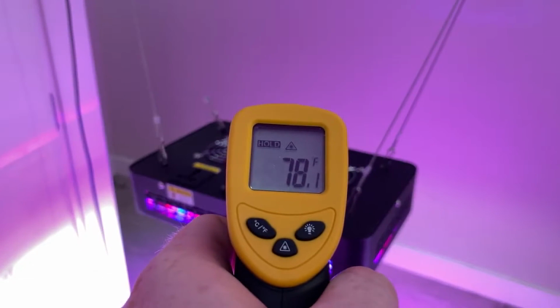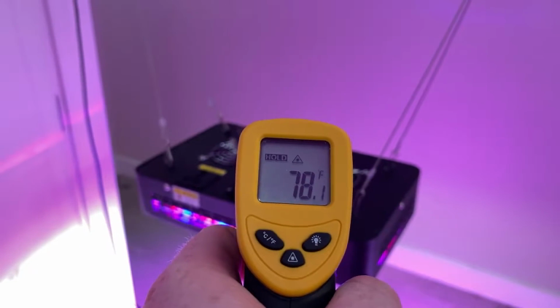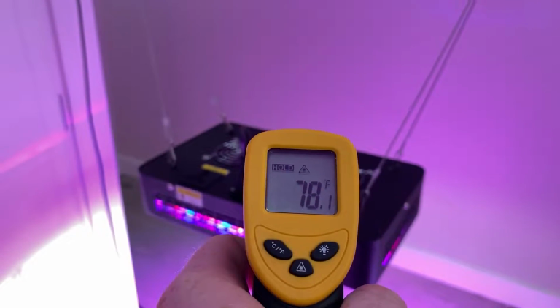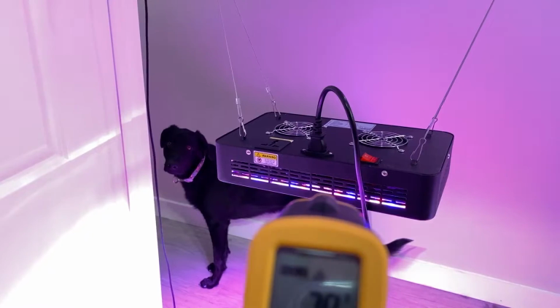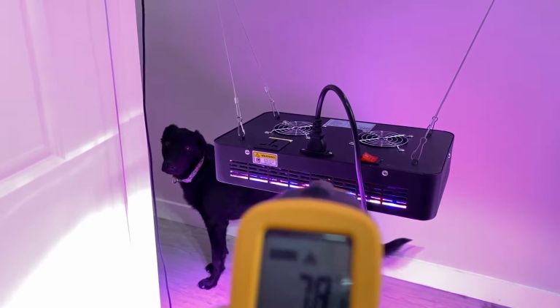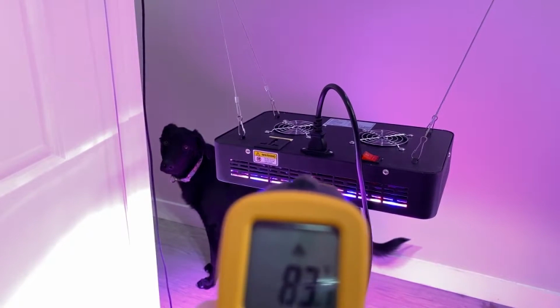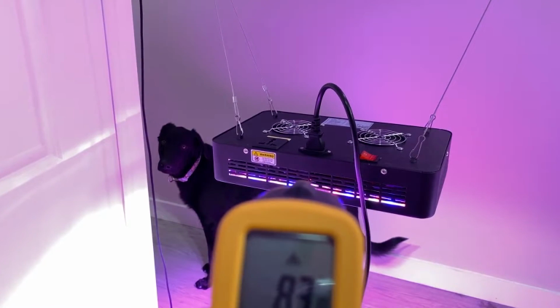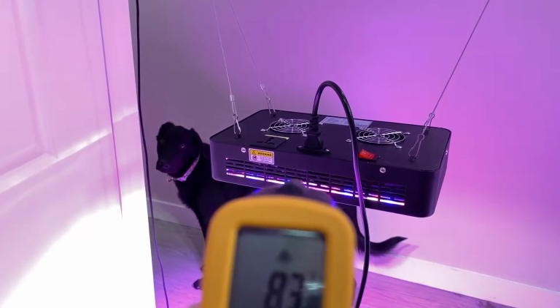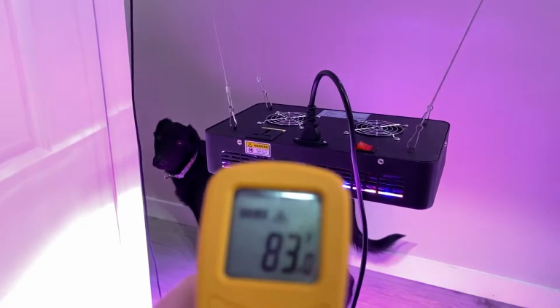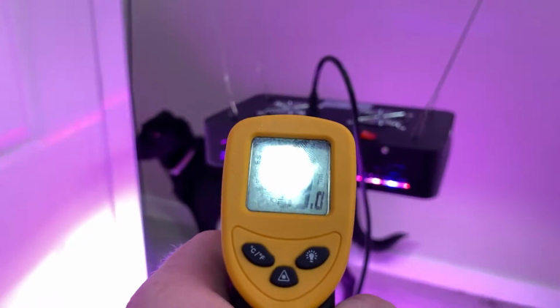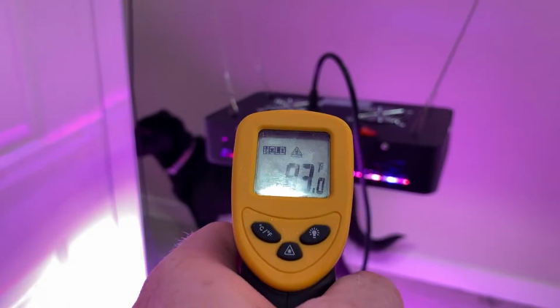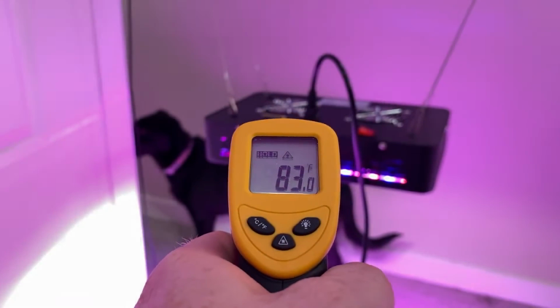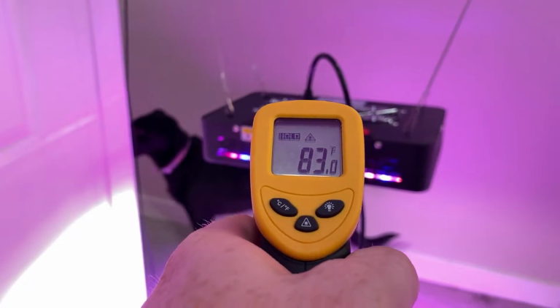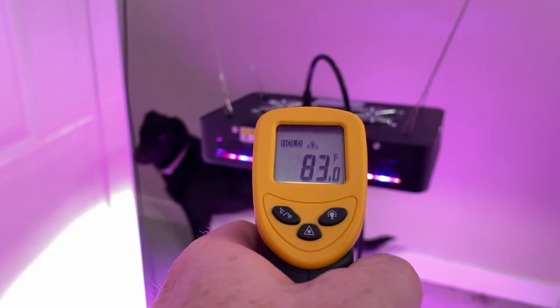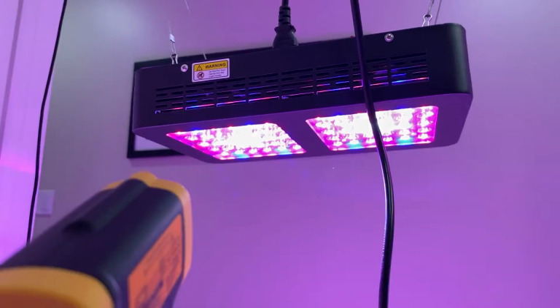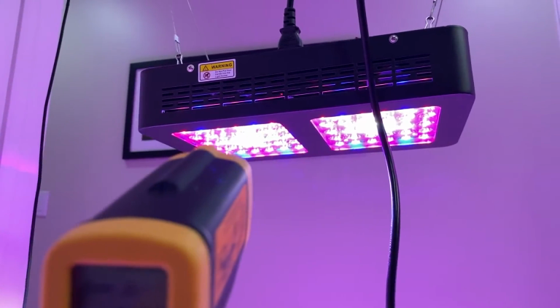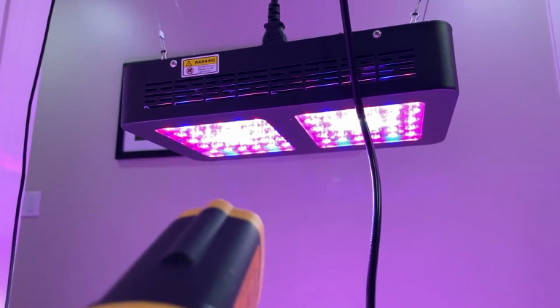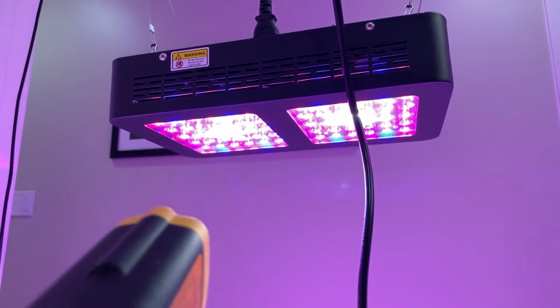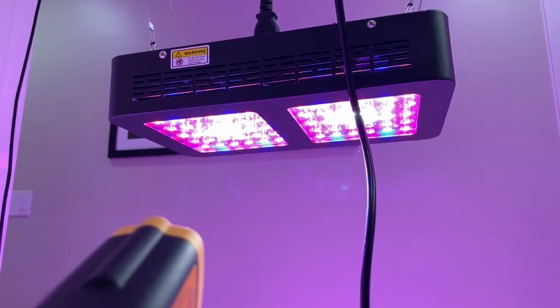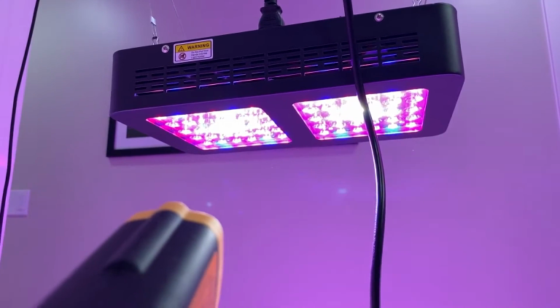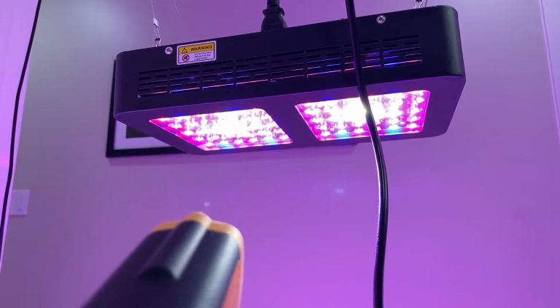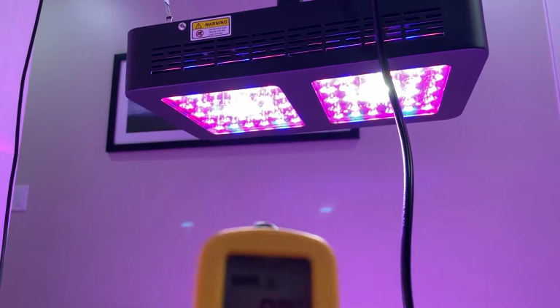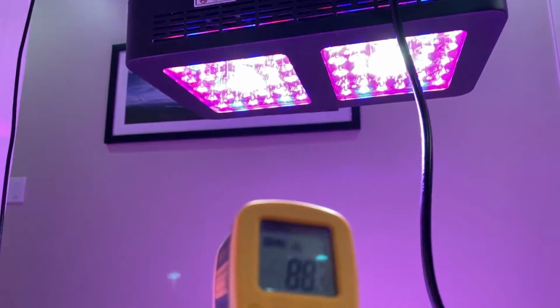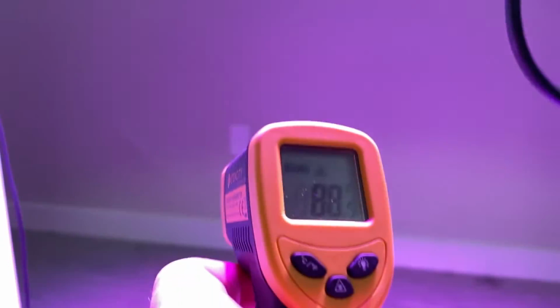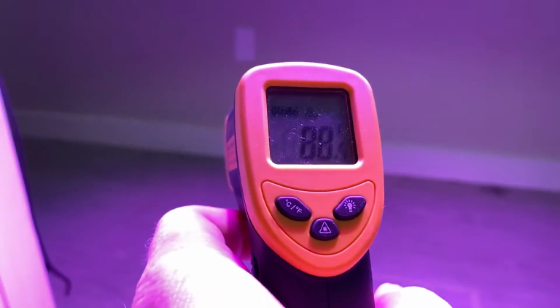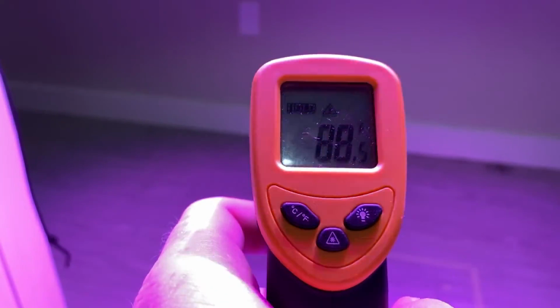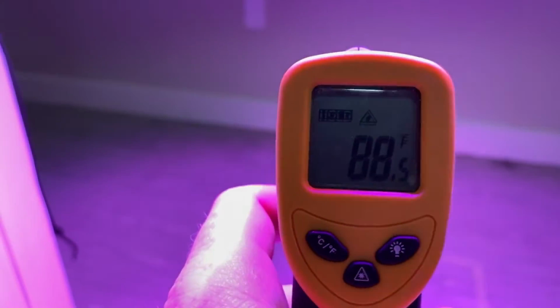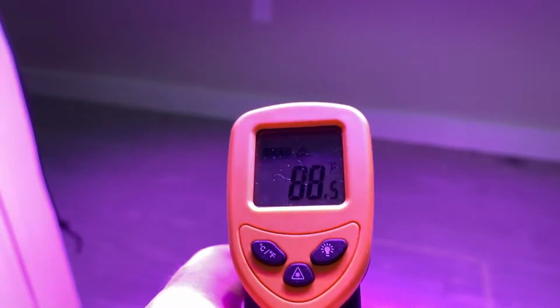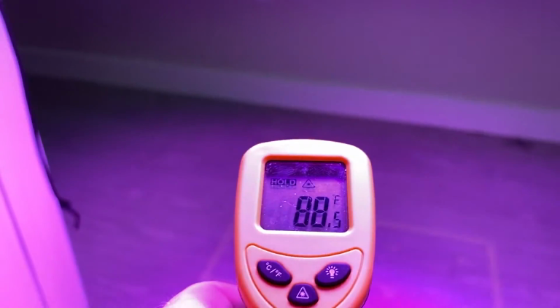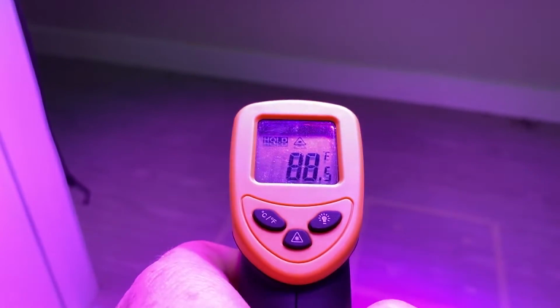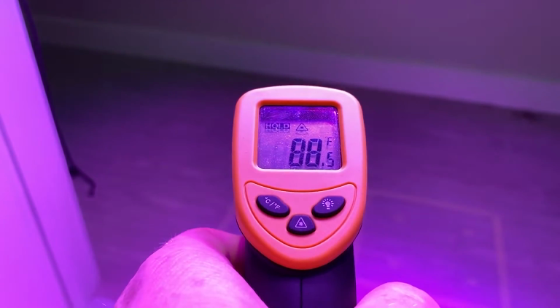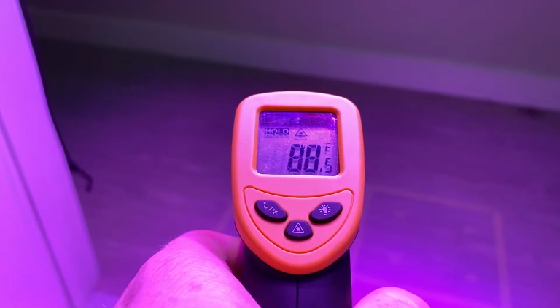The temperature on the back is 78 degrees Fahrenheit, through the fins is 83 degrees Fahrenheit, and on the actual LED panel itself, 88 degrees Fahrenheit. So this is running pretty cool with those active fans.